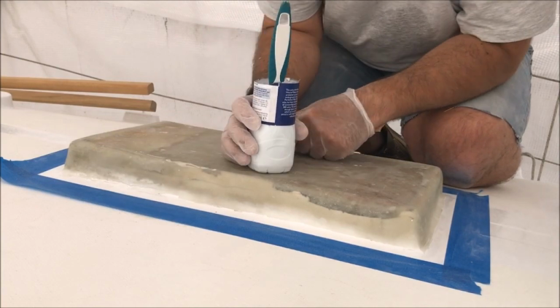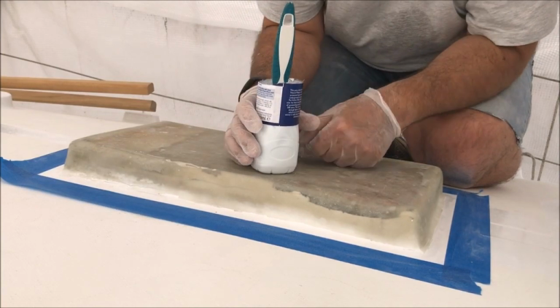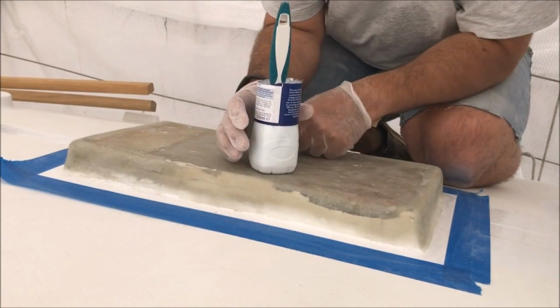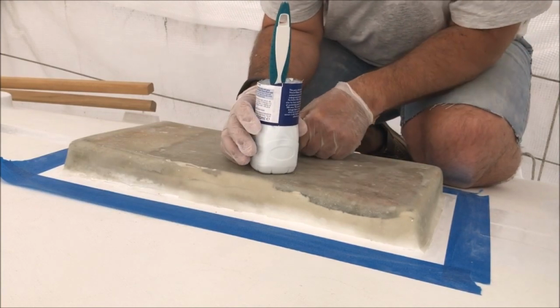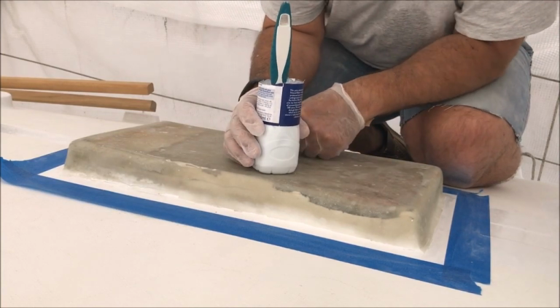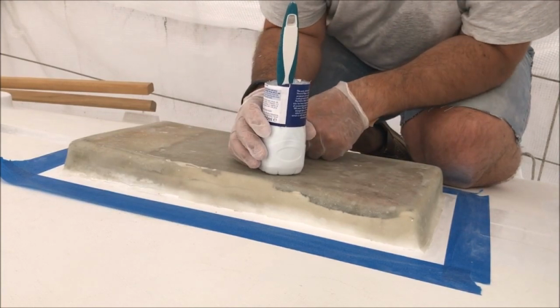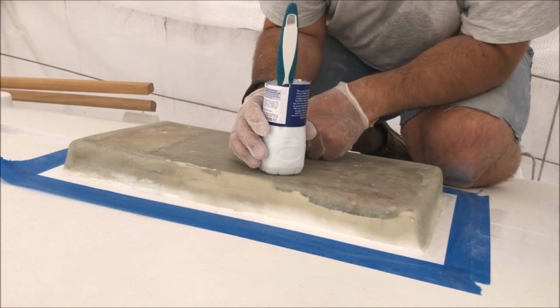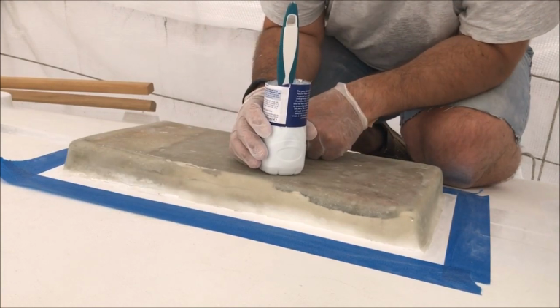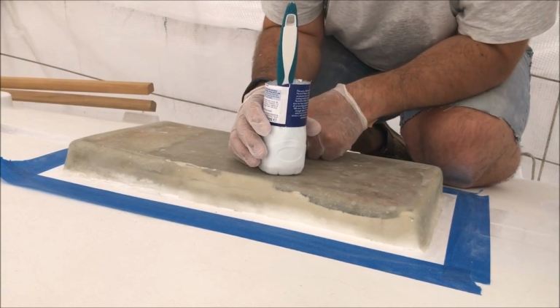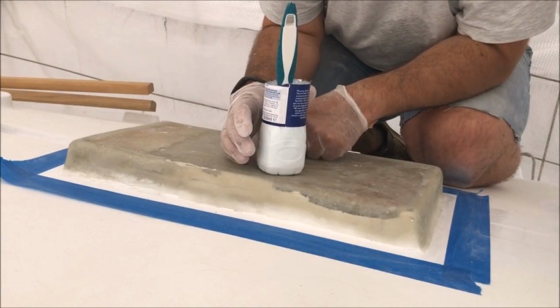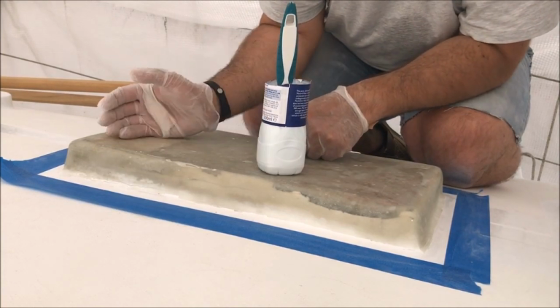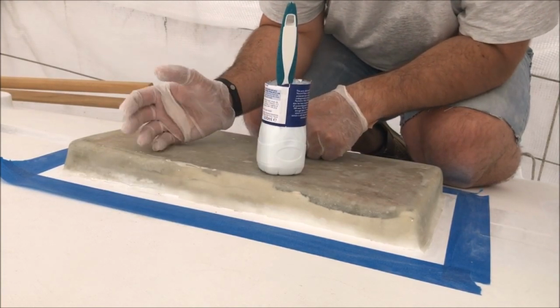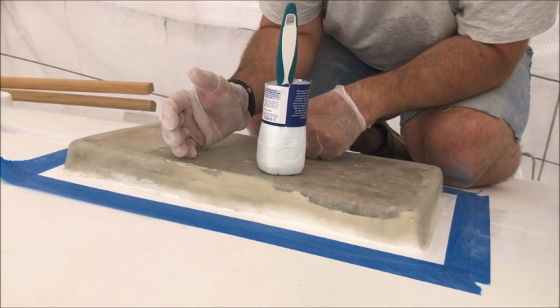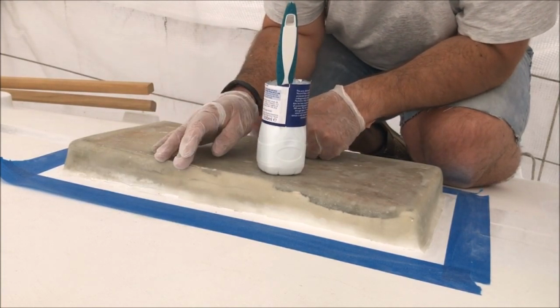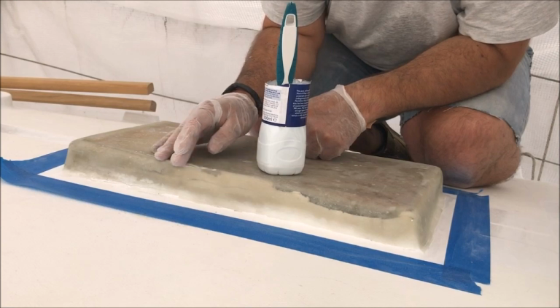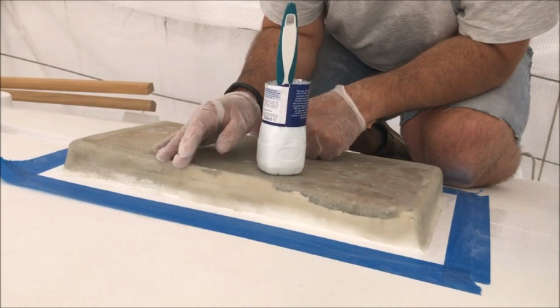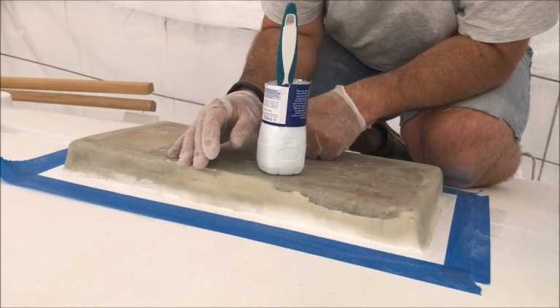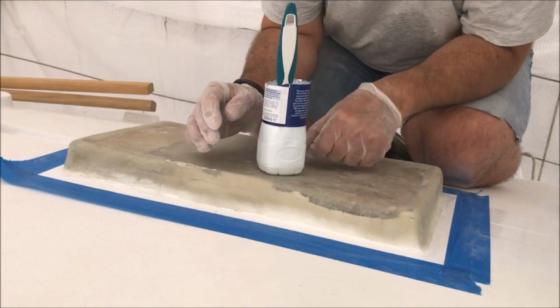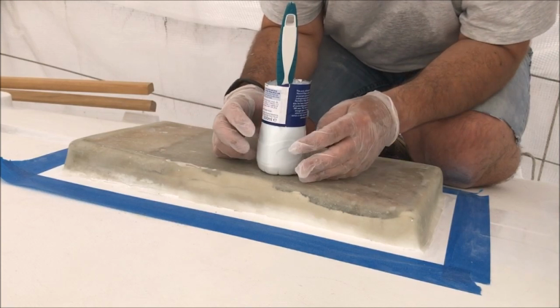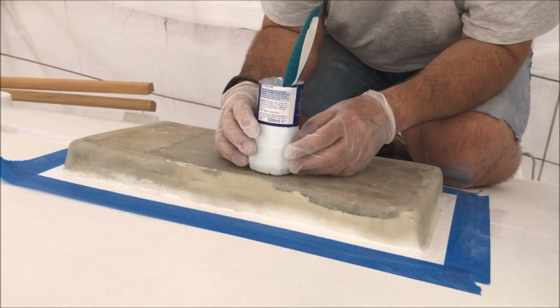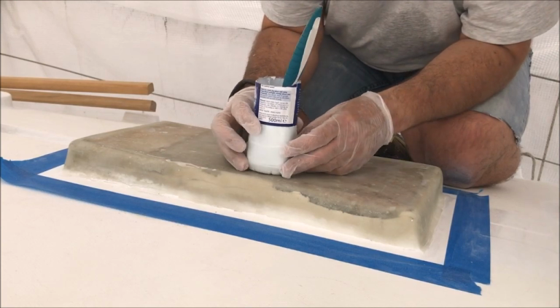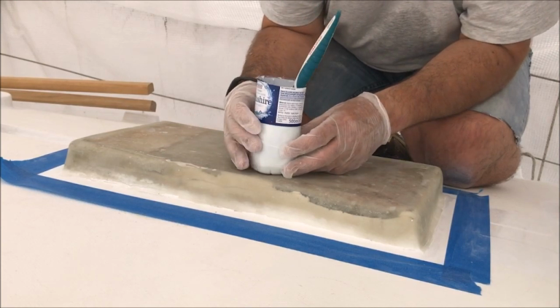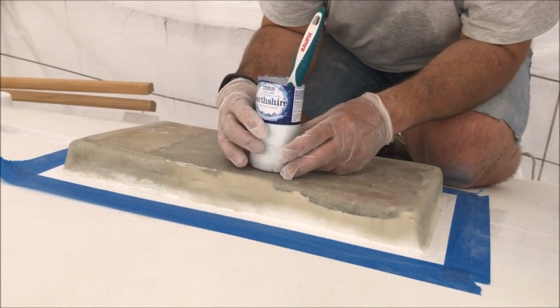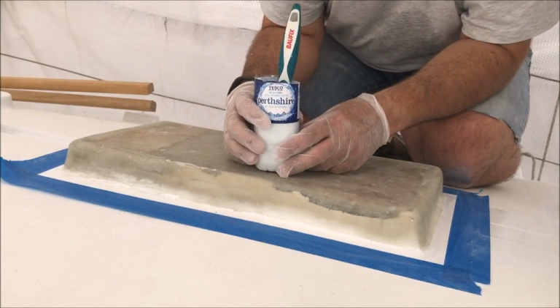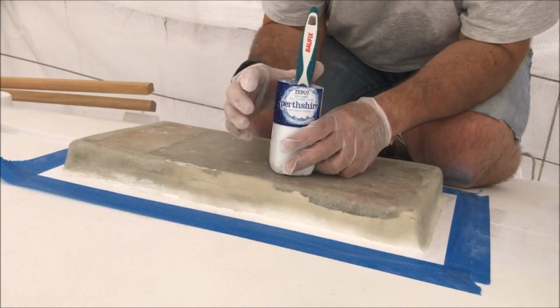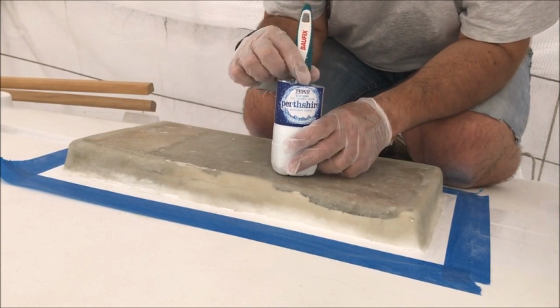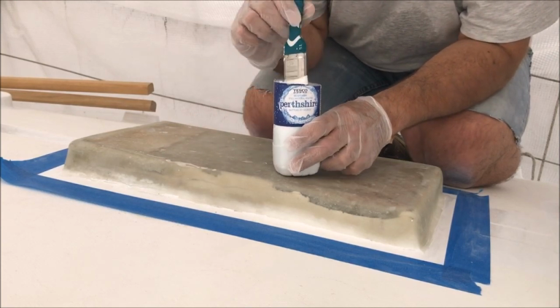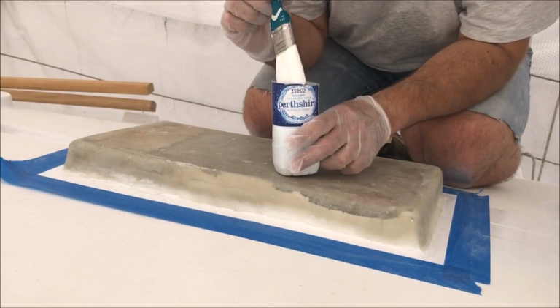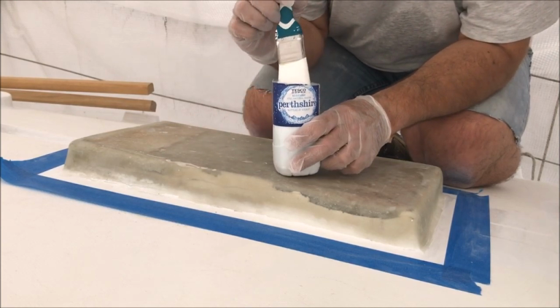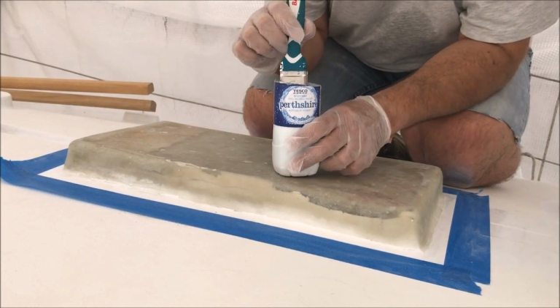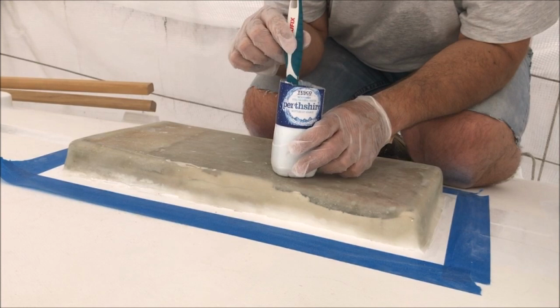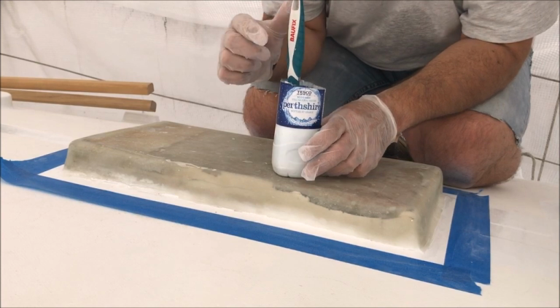So now I want to give it a bit of a better finish. I'm going to apply some polyester top coat, also known as gel coat.